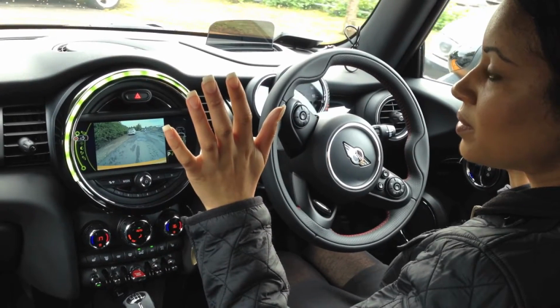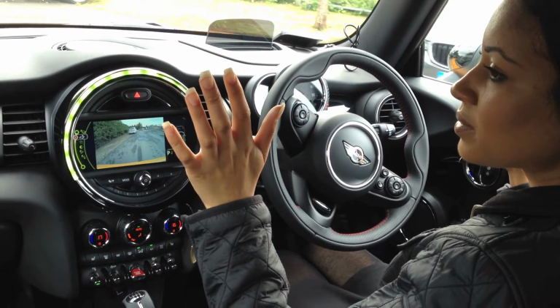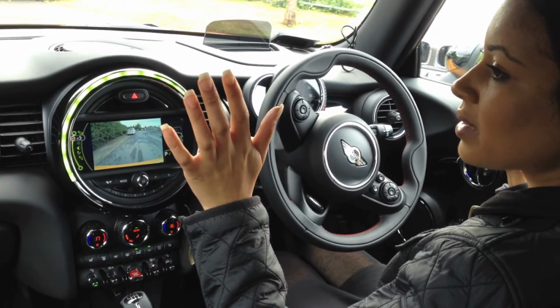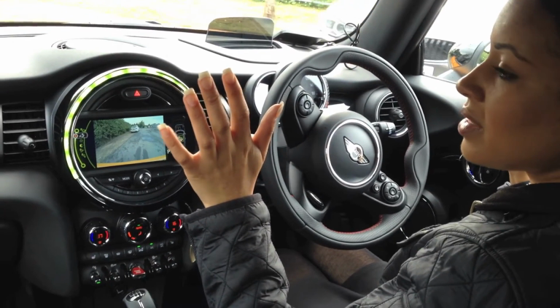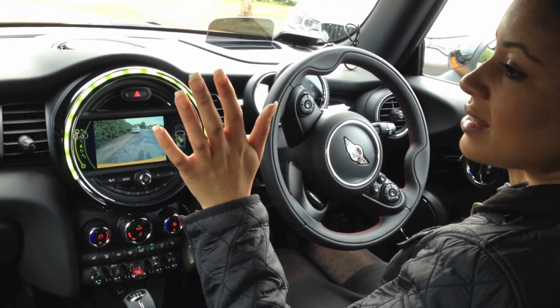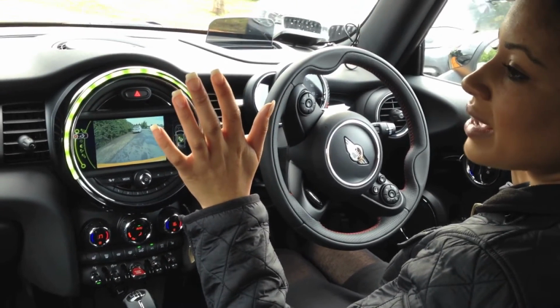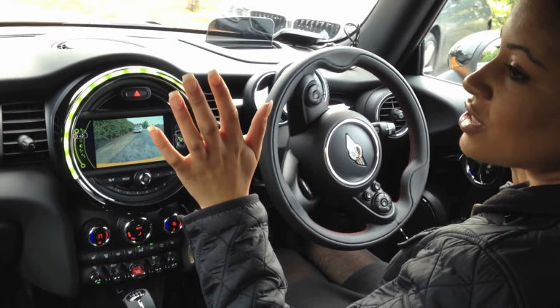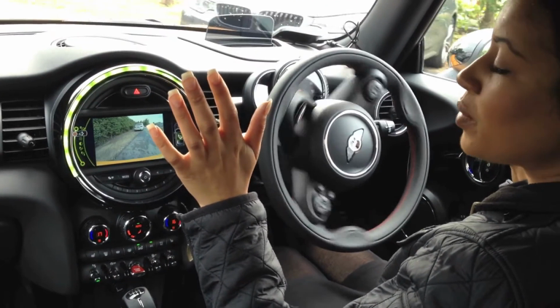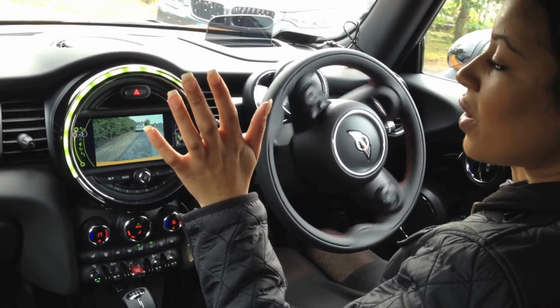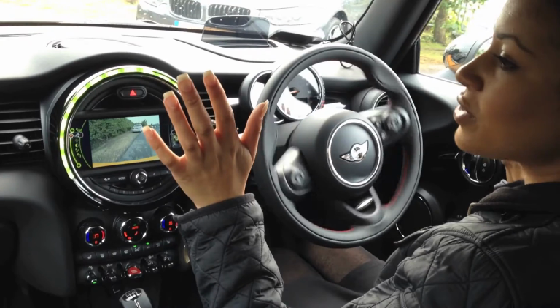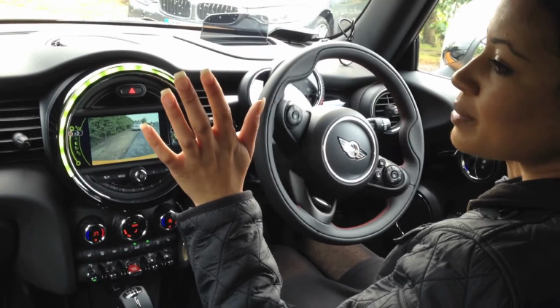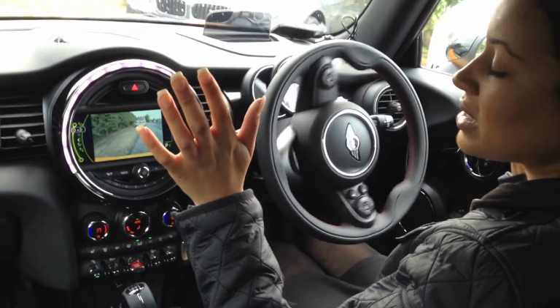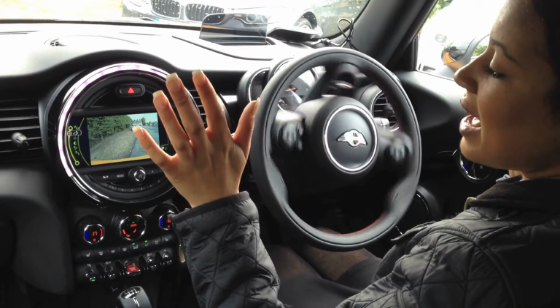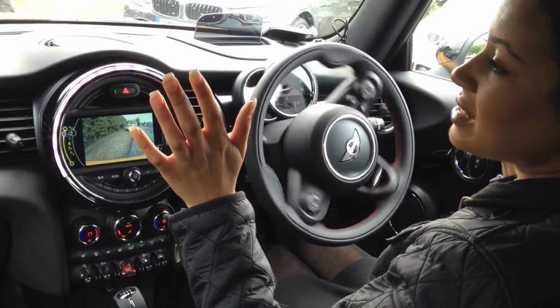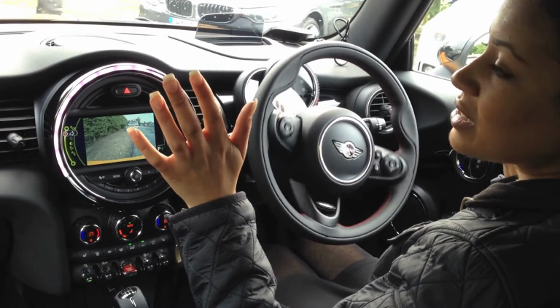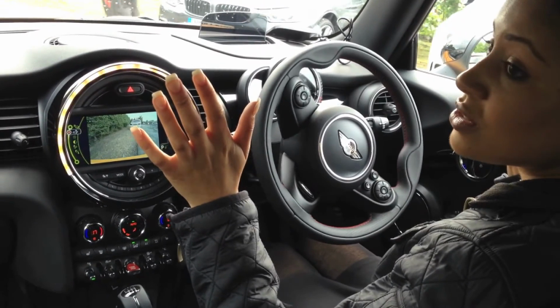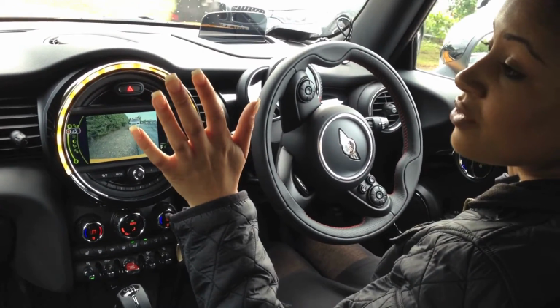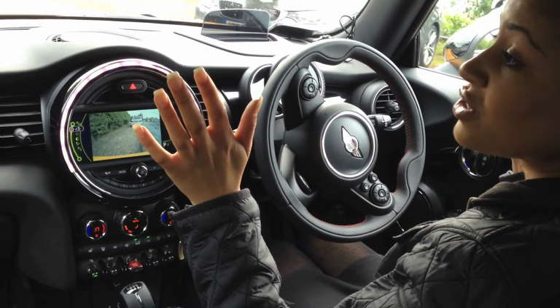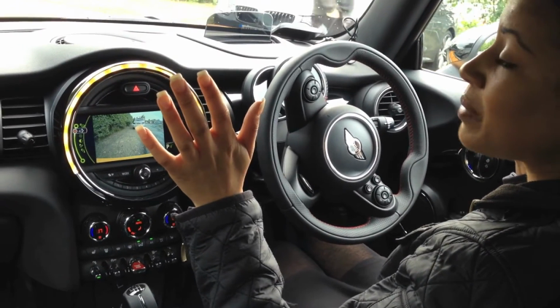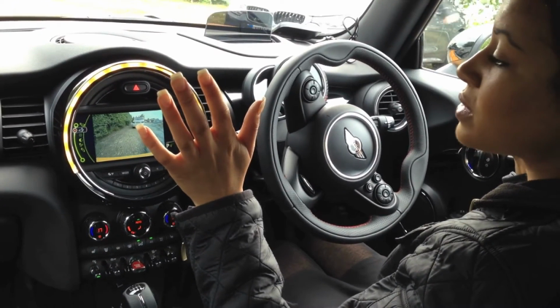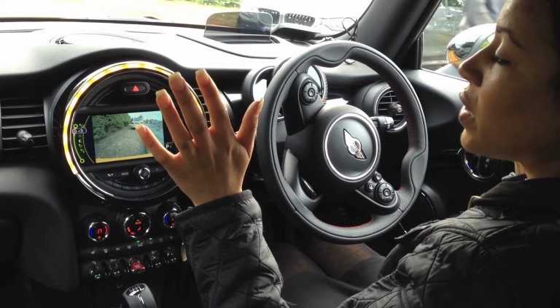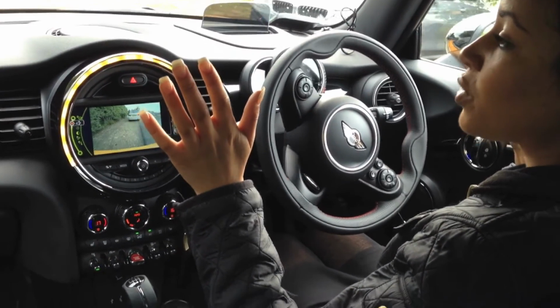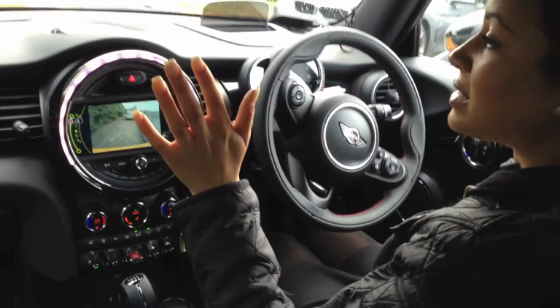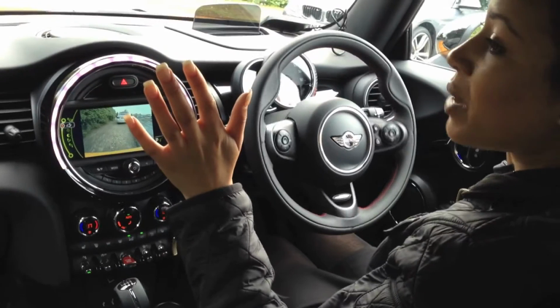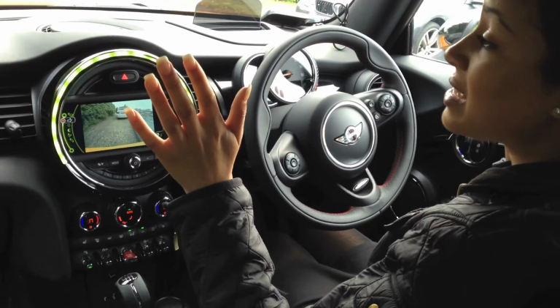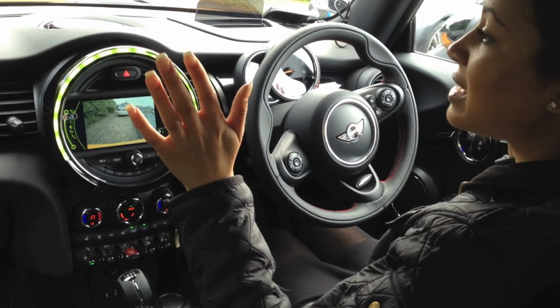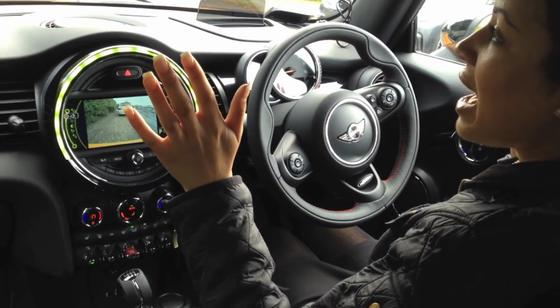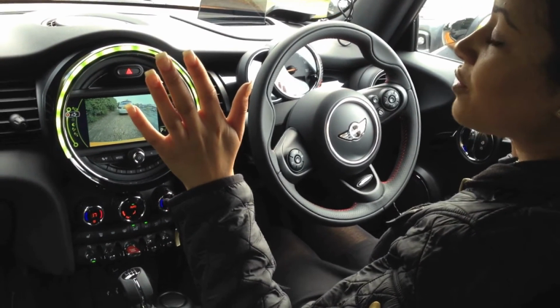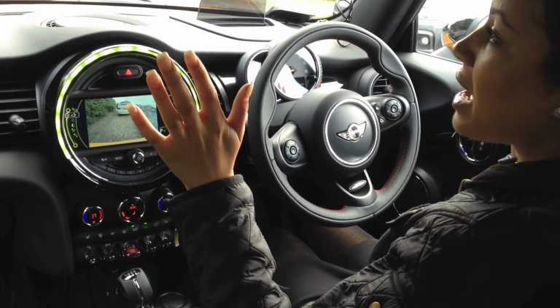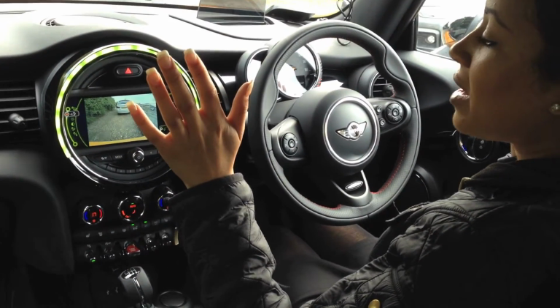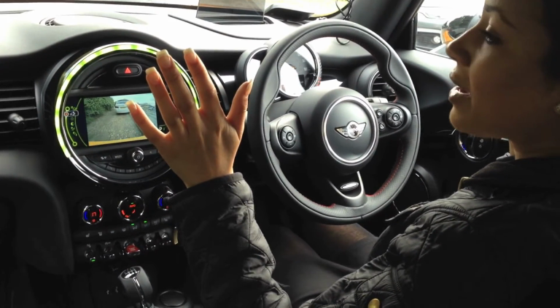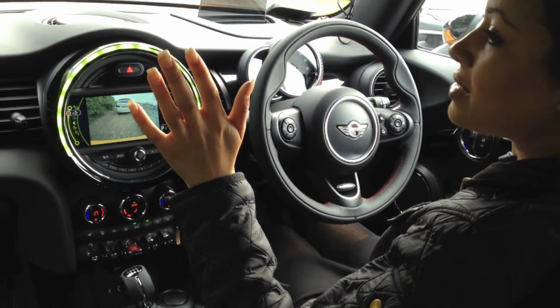The parking assist package is available on all 56 models and it costs £590. What it provides is park assist and front and rear parking sensors.